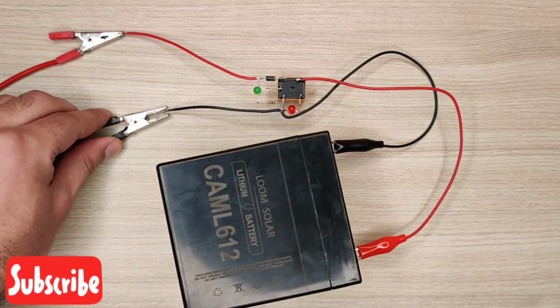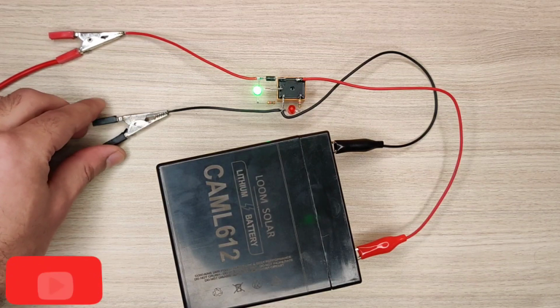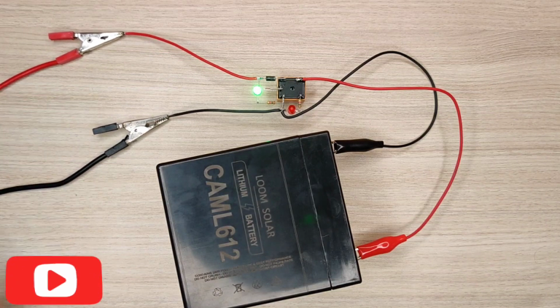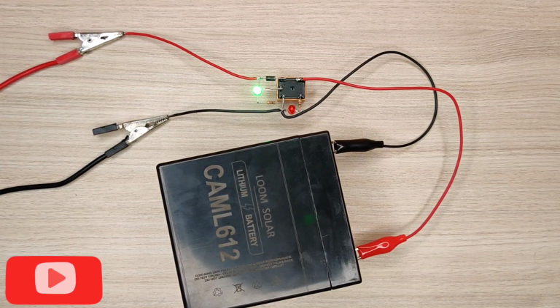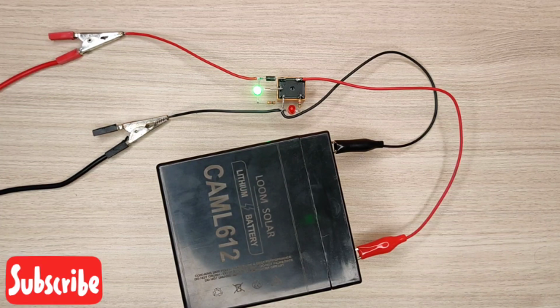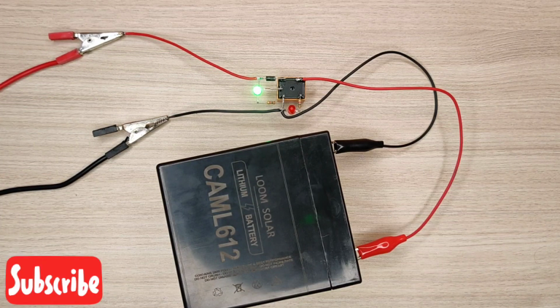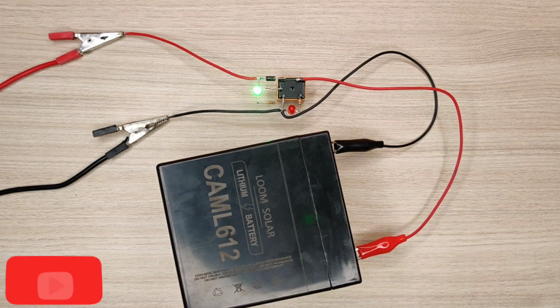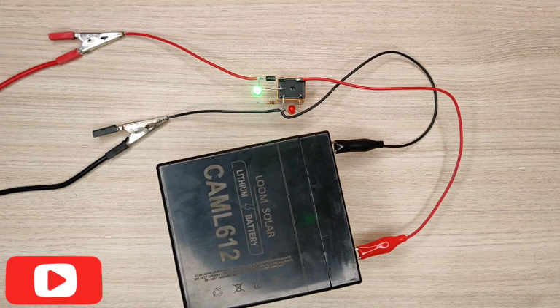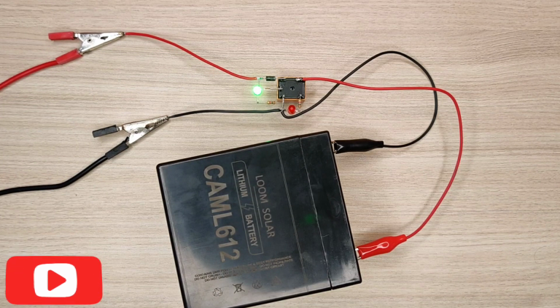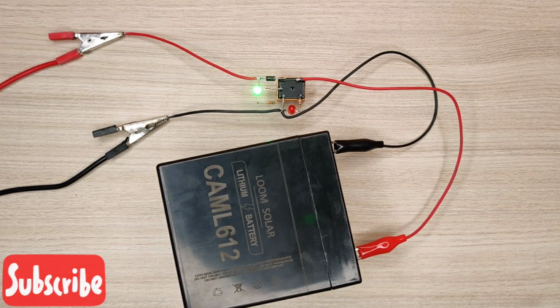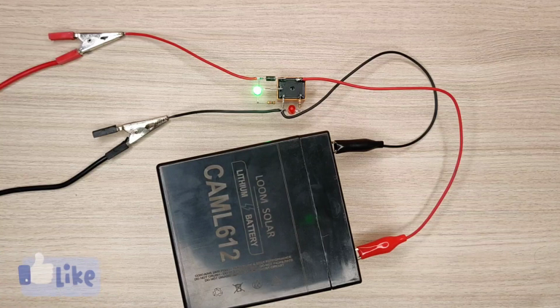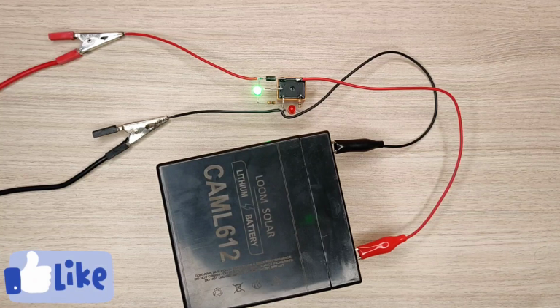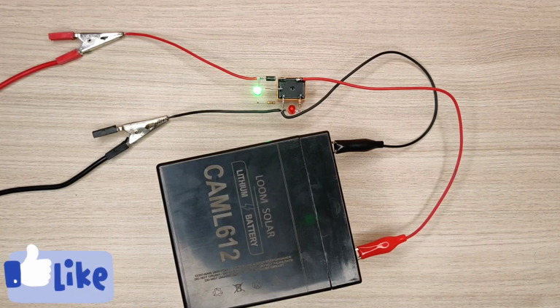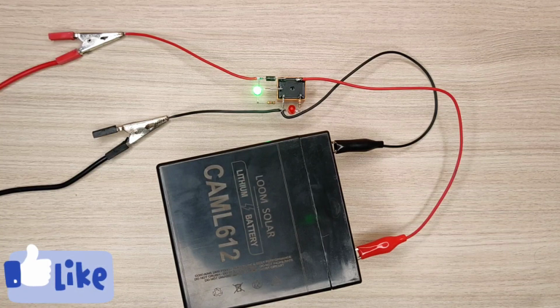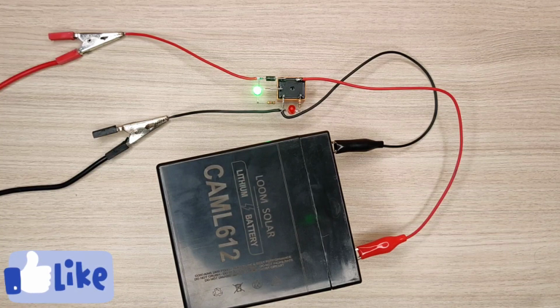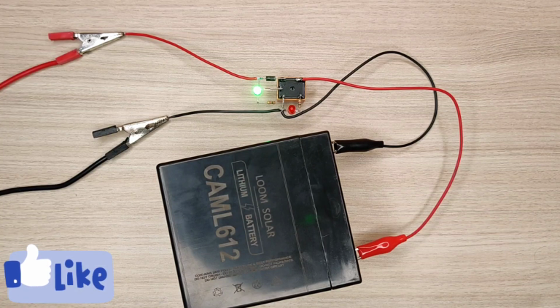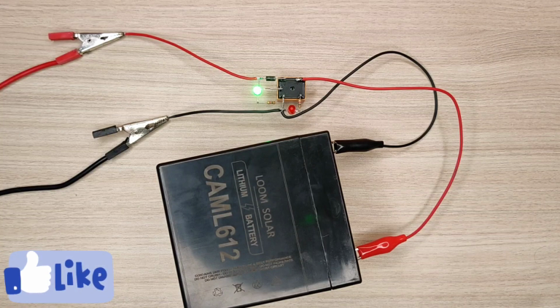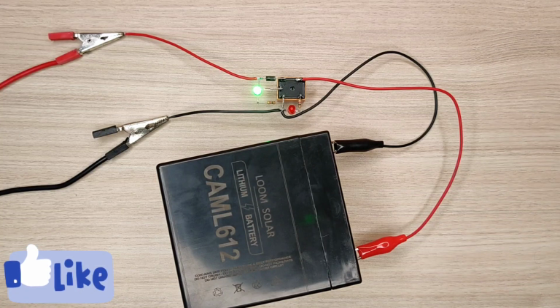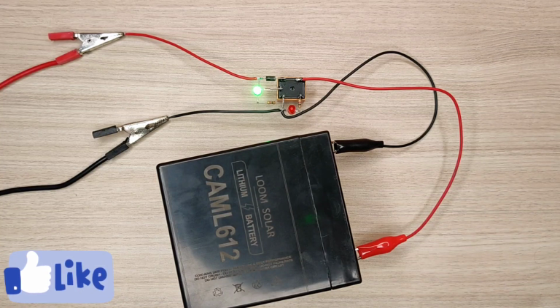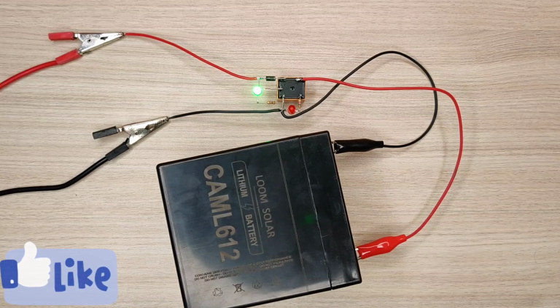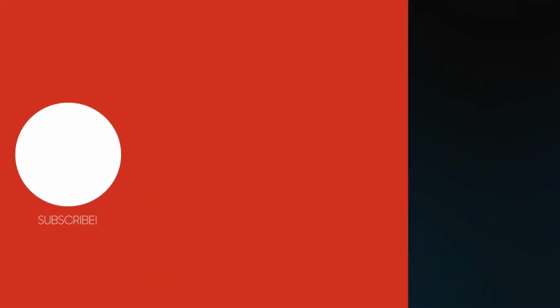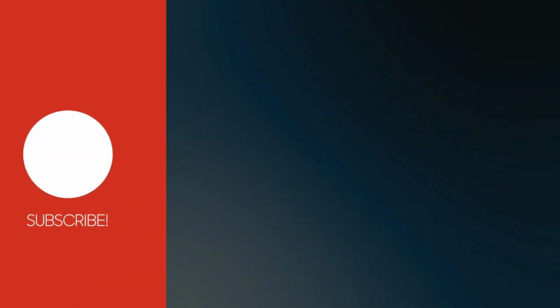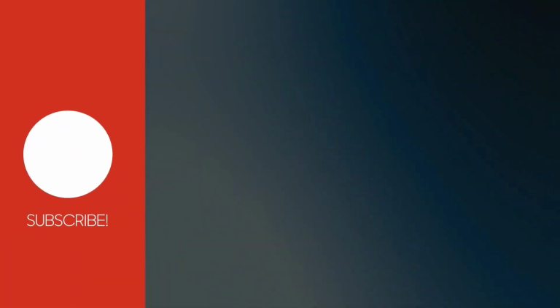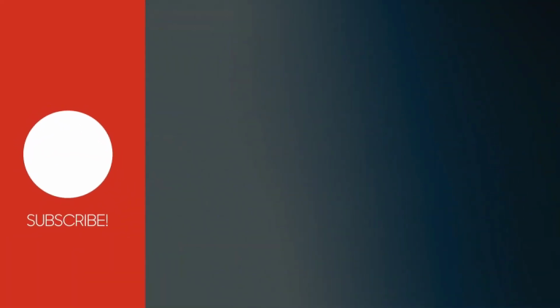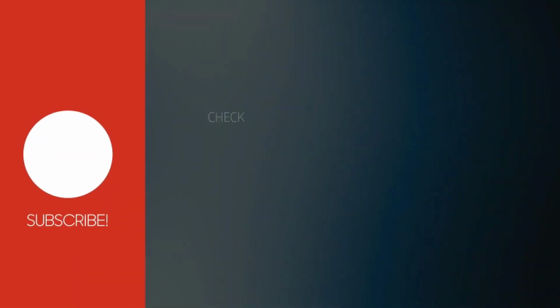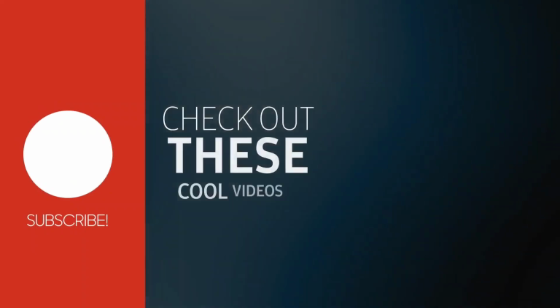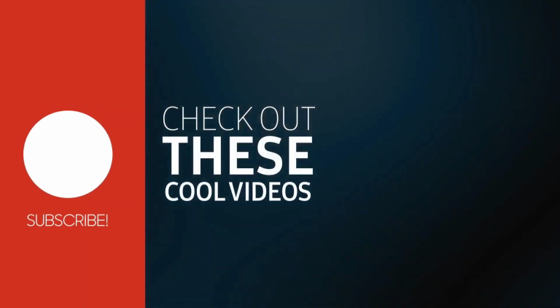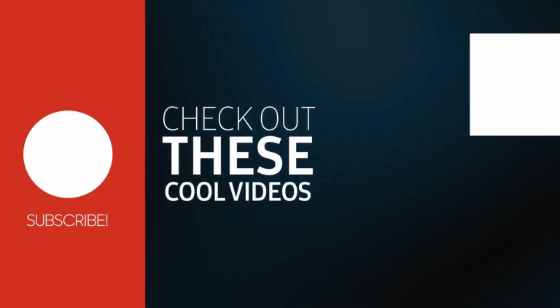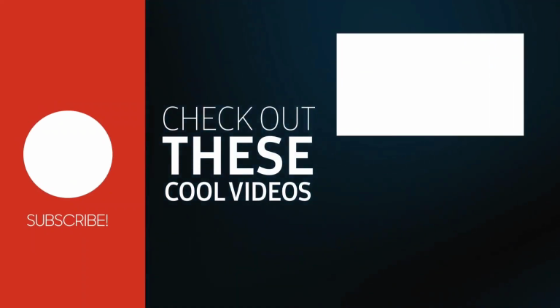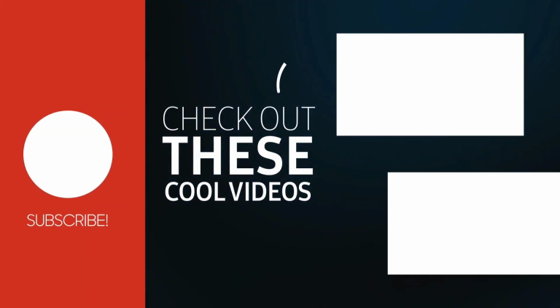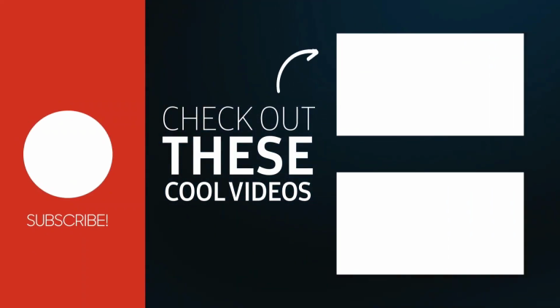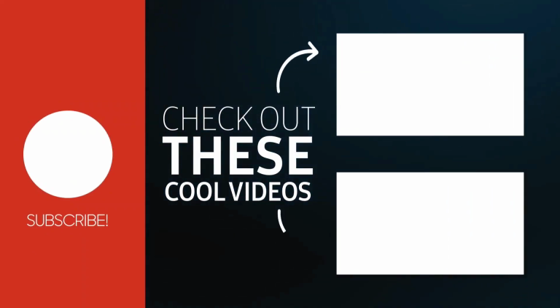If you enjoyed the video, please give a thumbs up. For more amazing and useful videos, subscribe to the channel. Also check out these recommended videos. Thanks for watching.